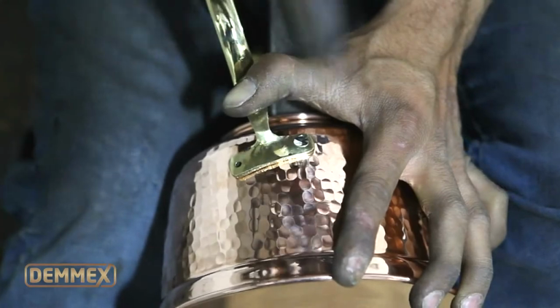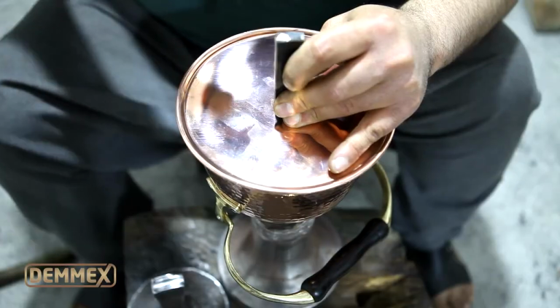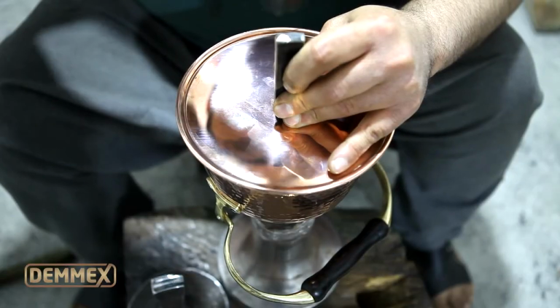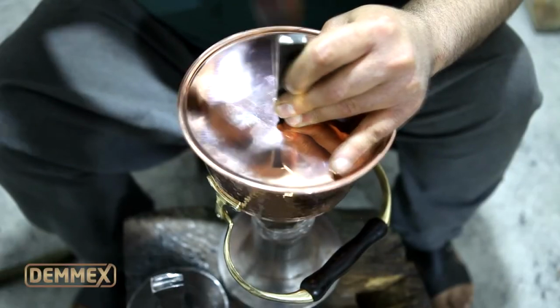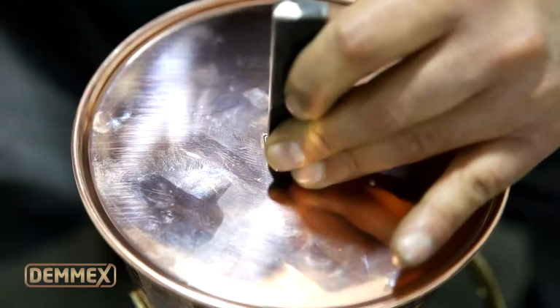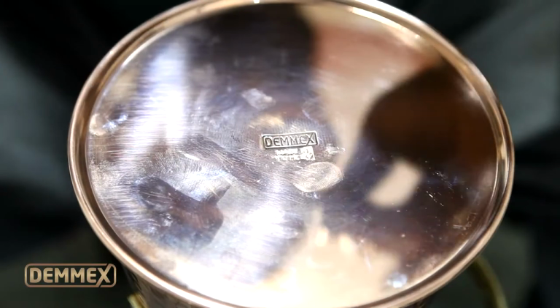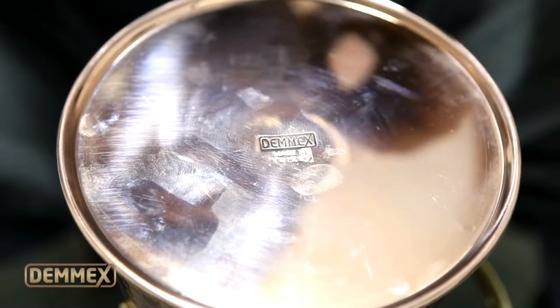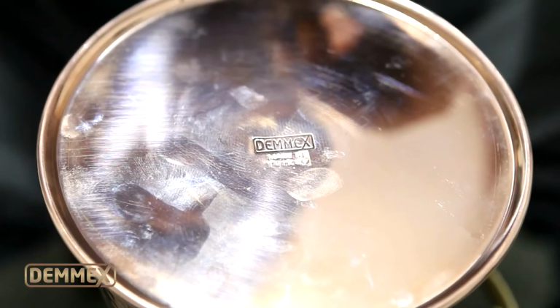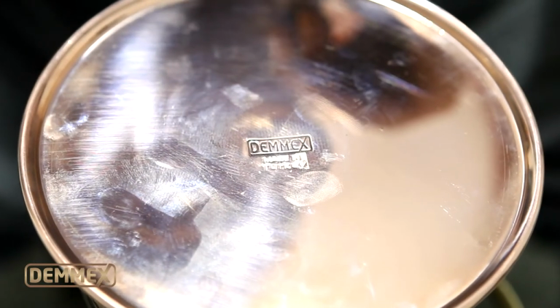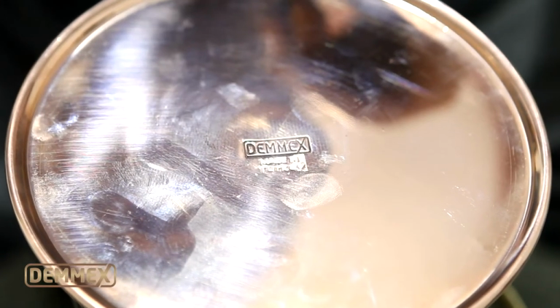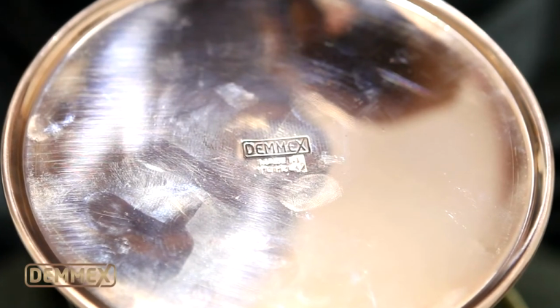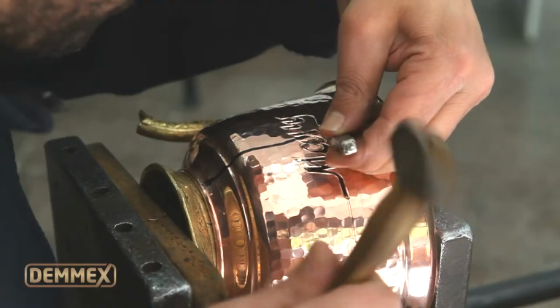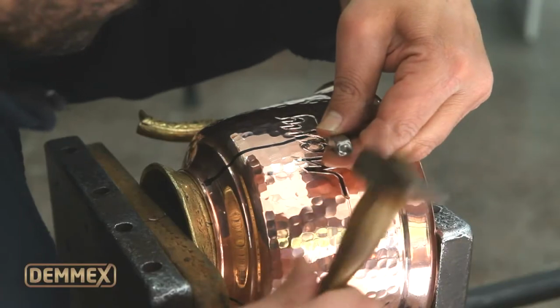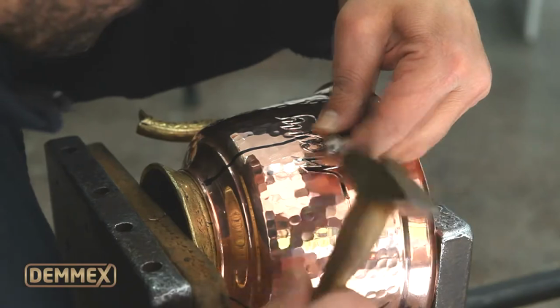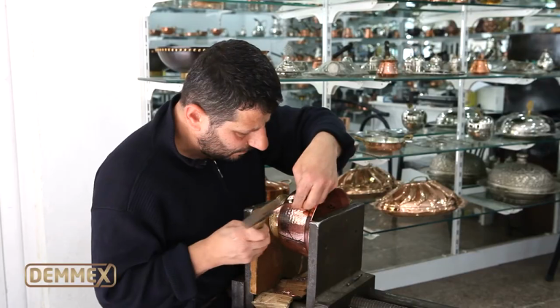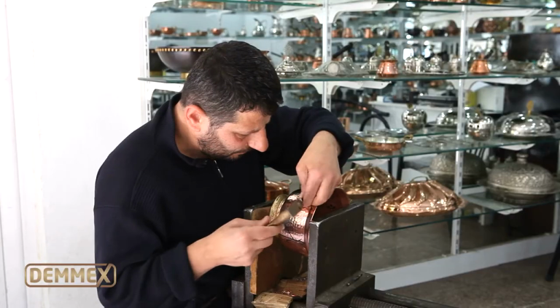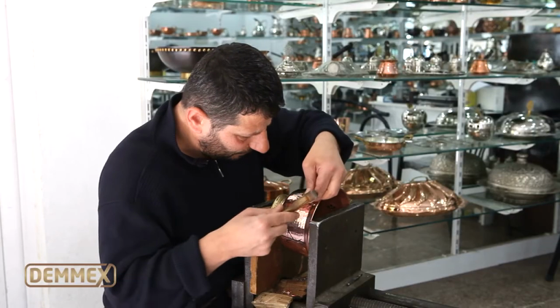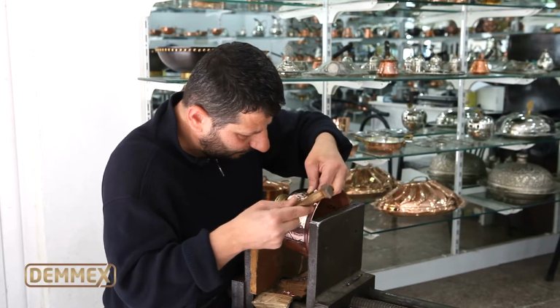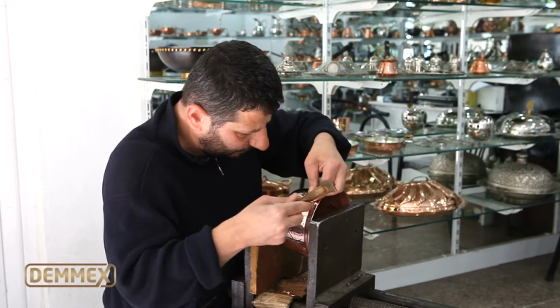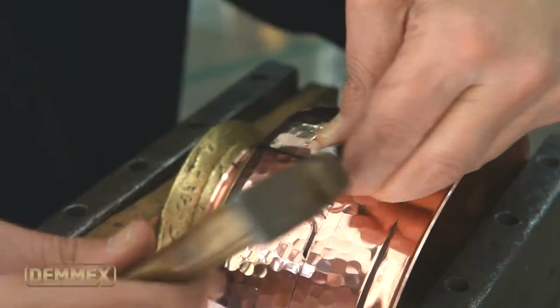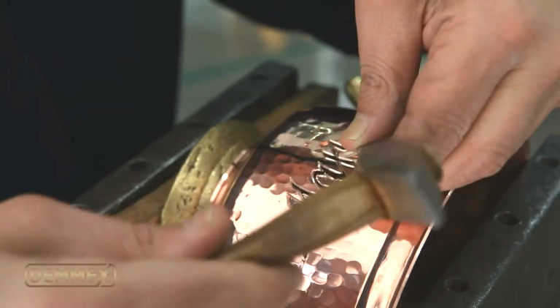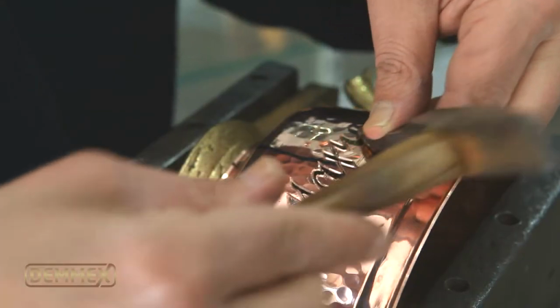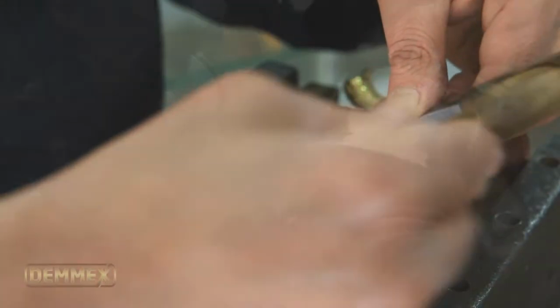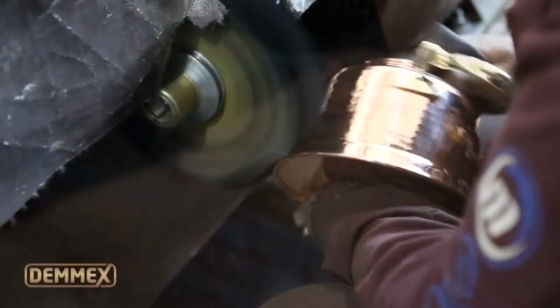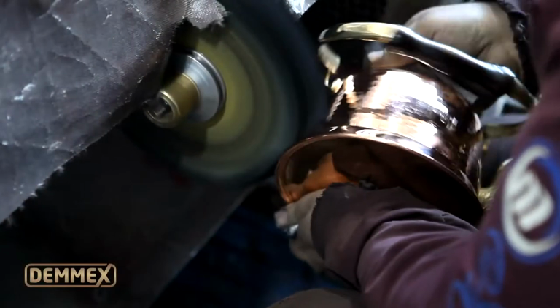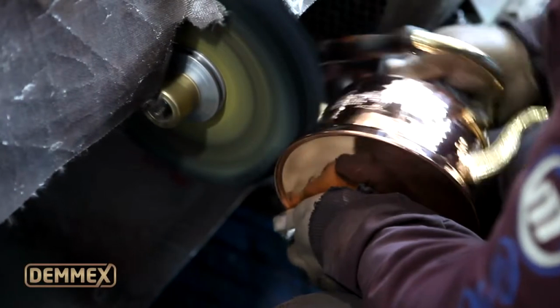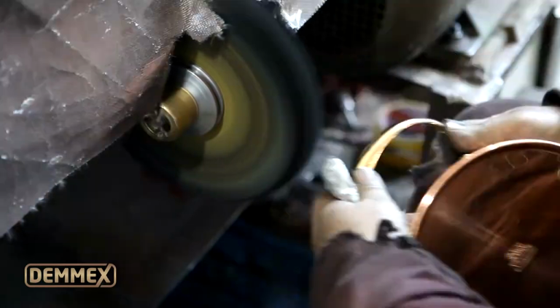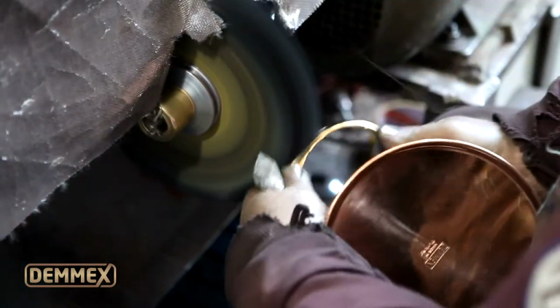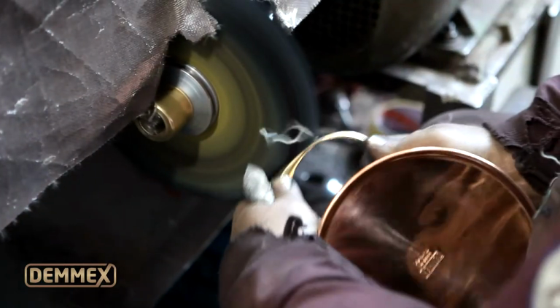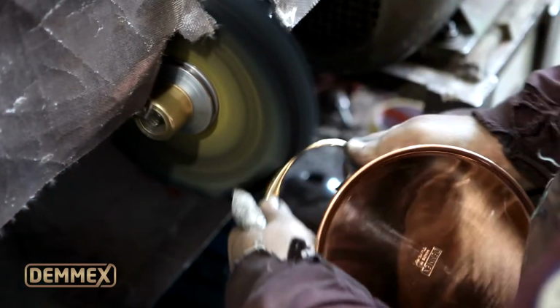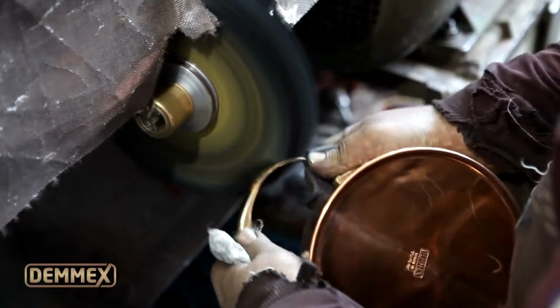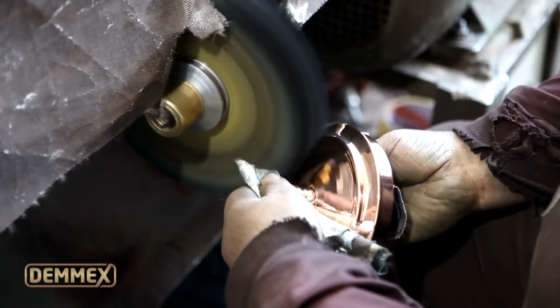The logo is stamped and it's sent for name writing if personalized. The chosen name is engraved on the pot by another artisan. After a last polishing, your teapot becomes ready to use.